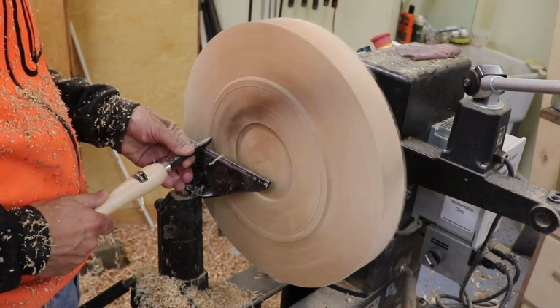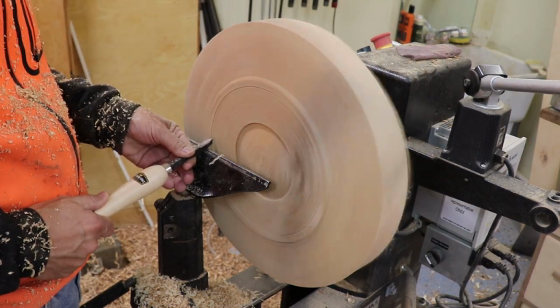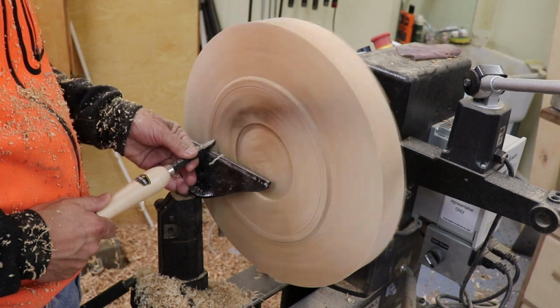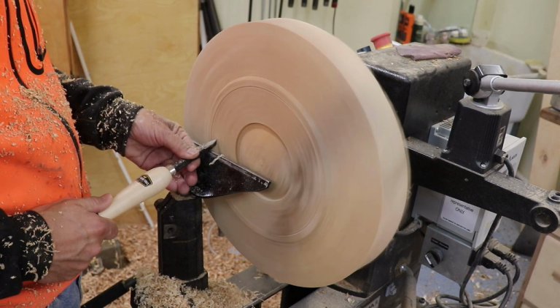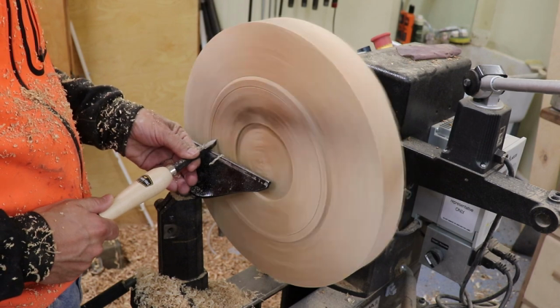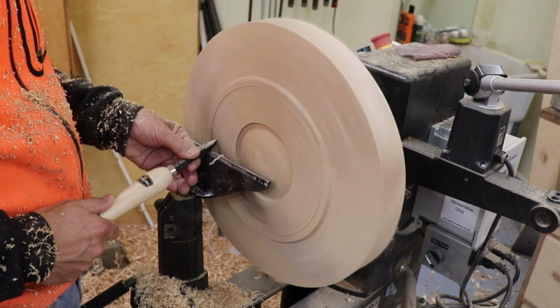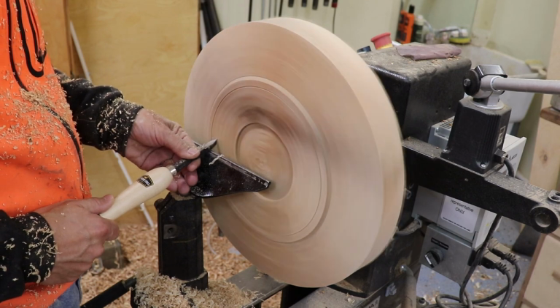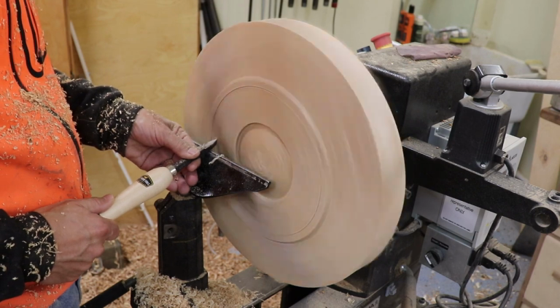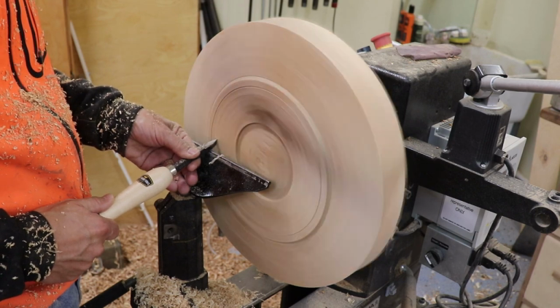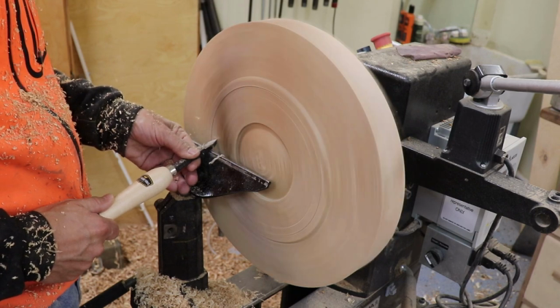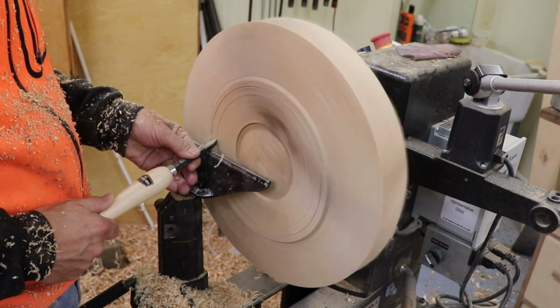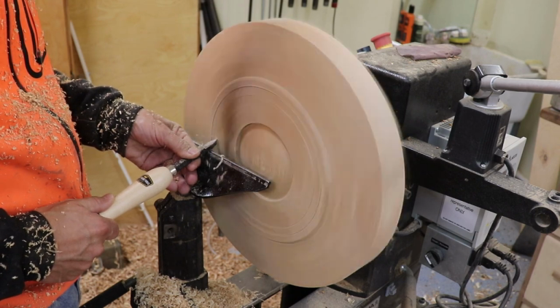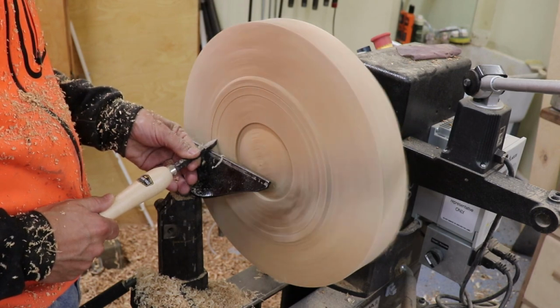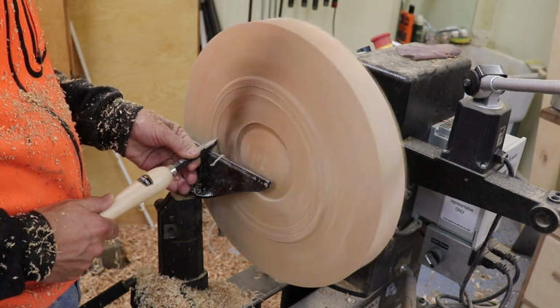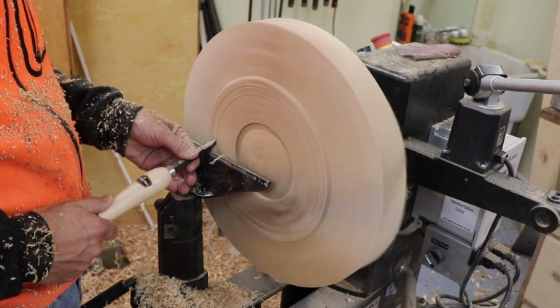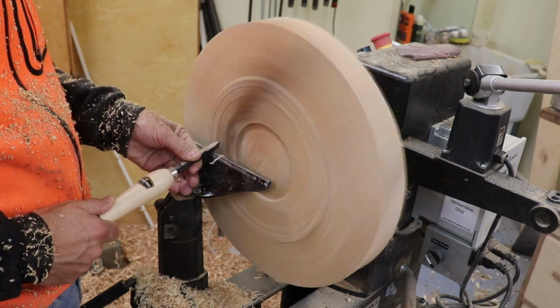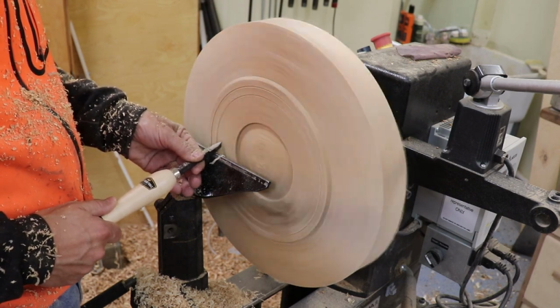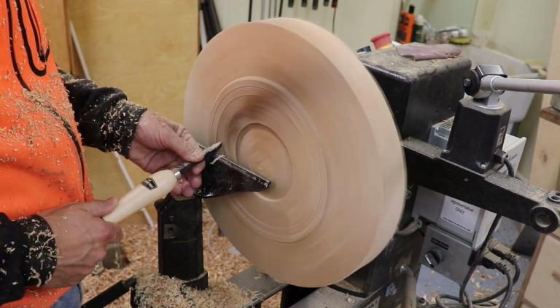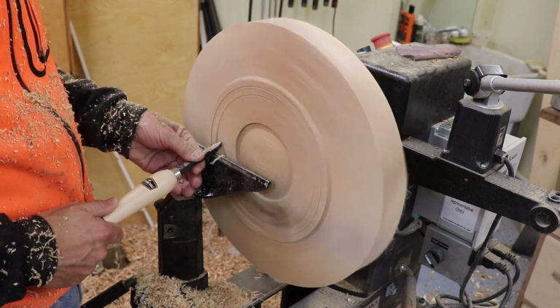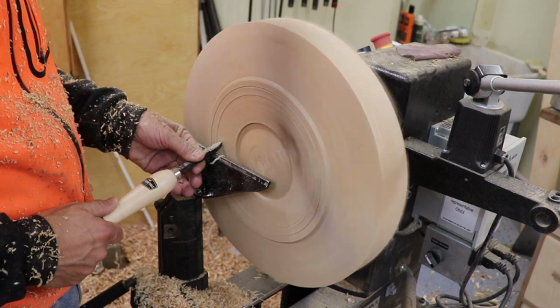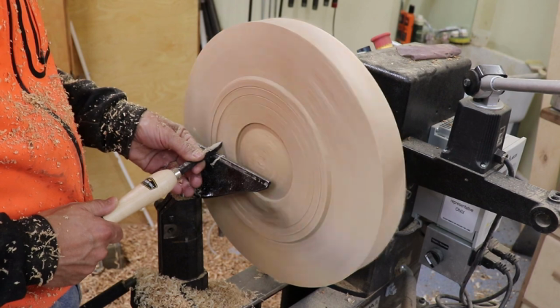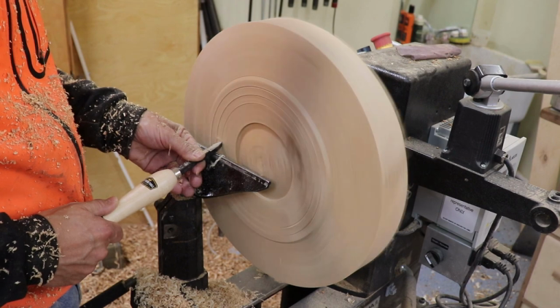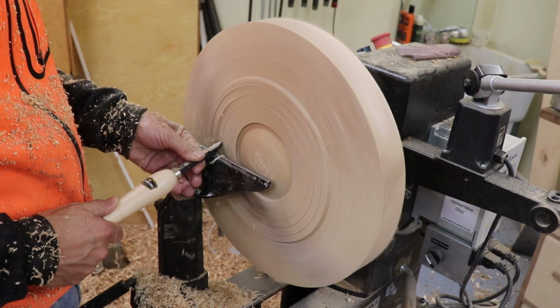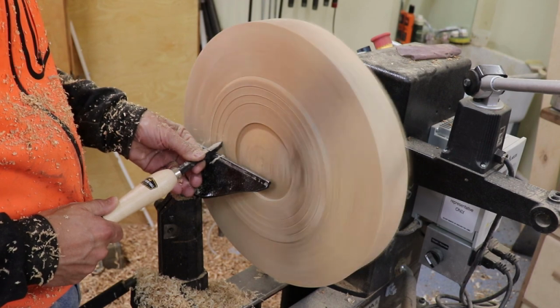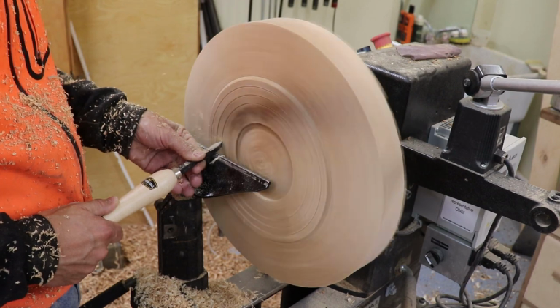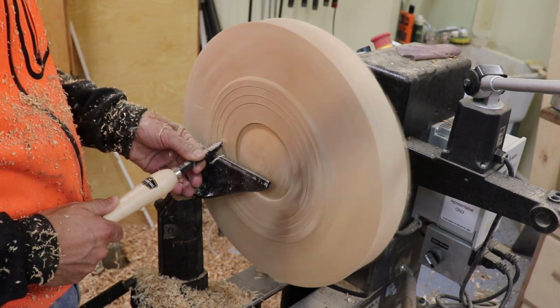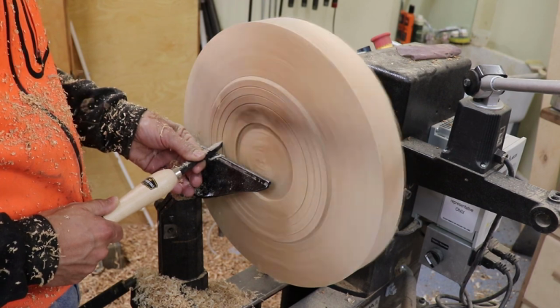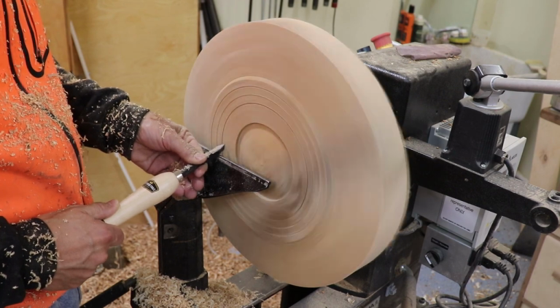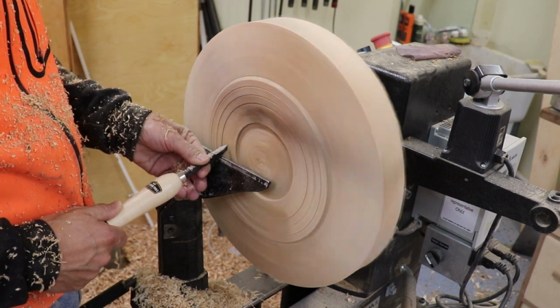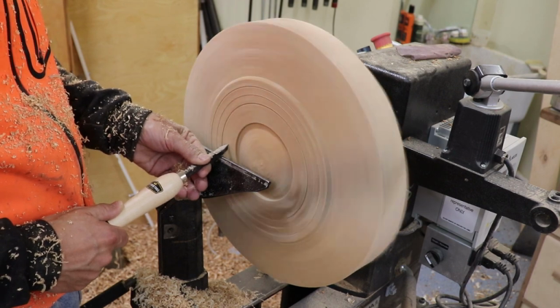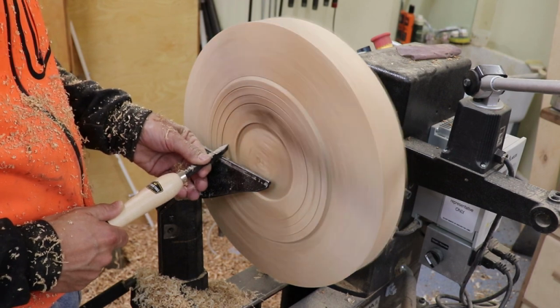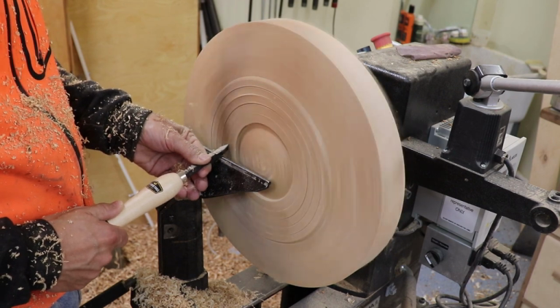Now I'm using a diamond tool — my Easy Wood carbide-tip diamond tool — and I'm just using that to form some decorative grooves on the base.